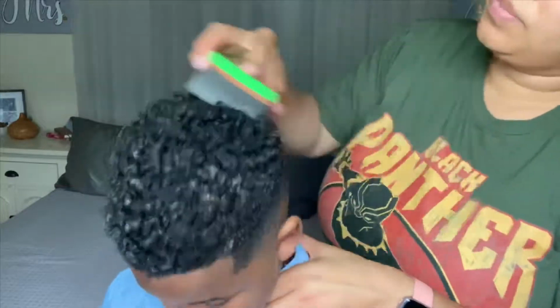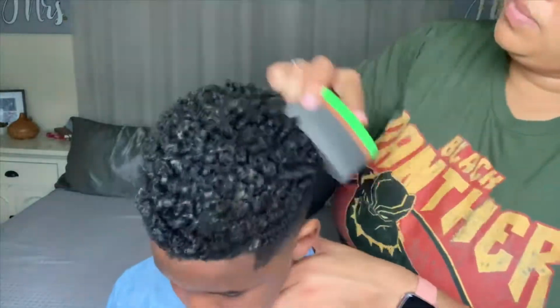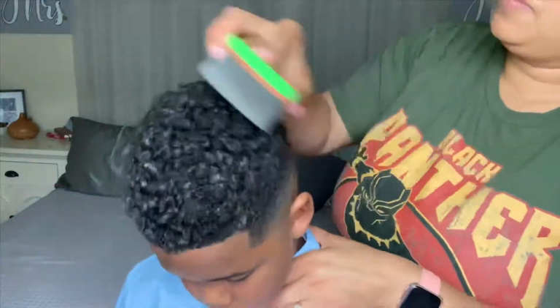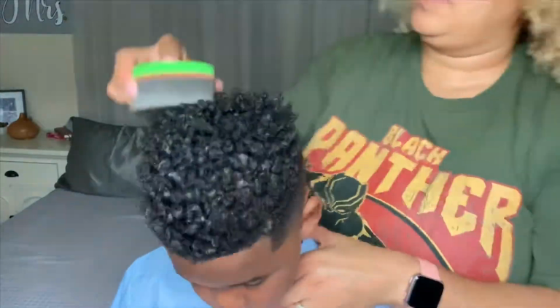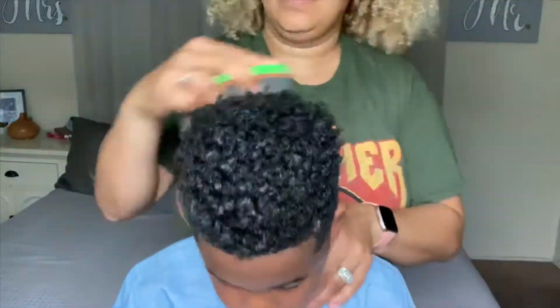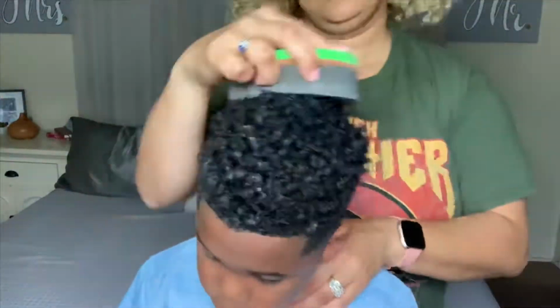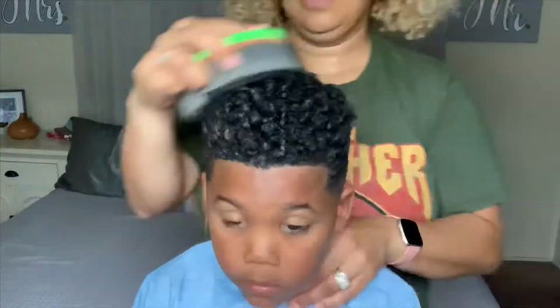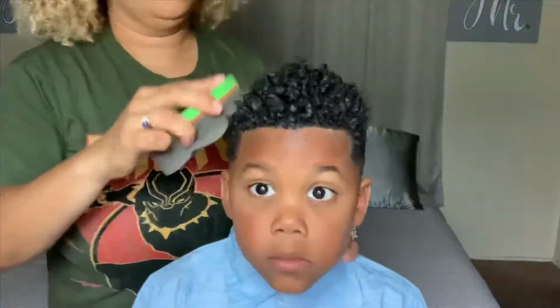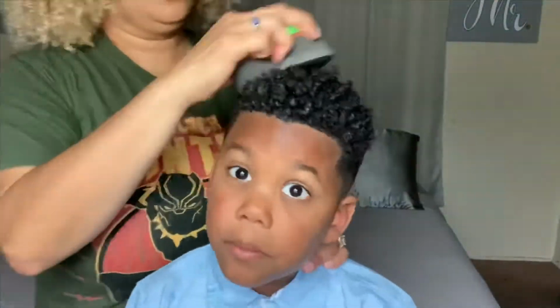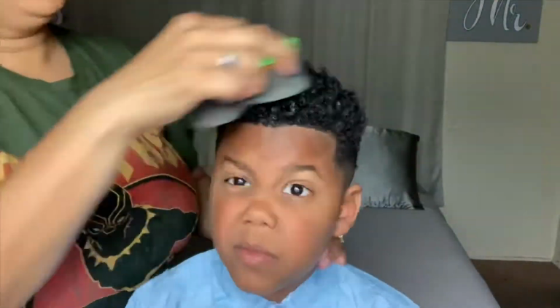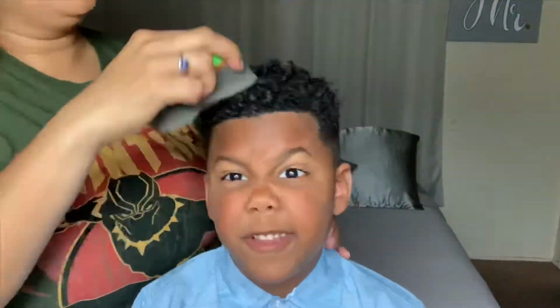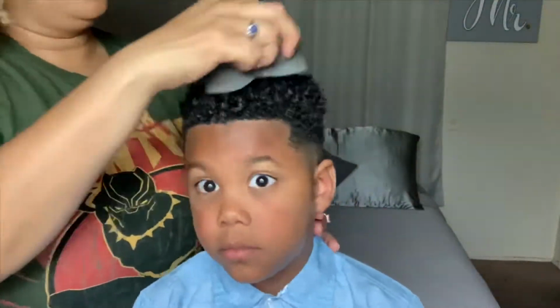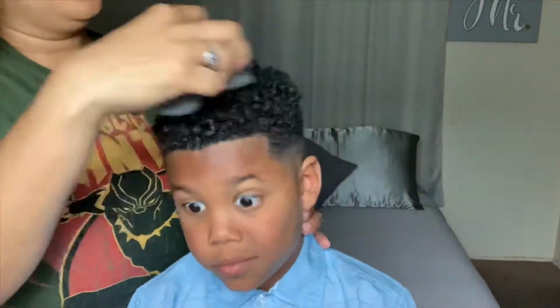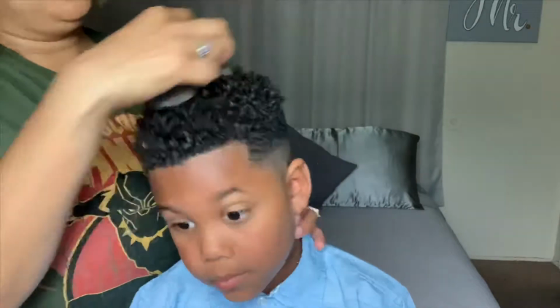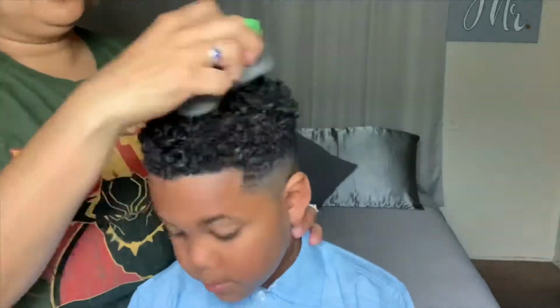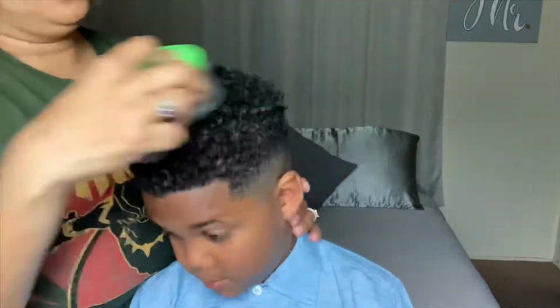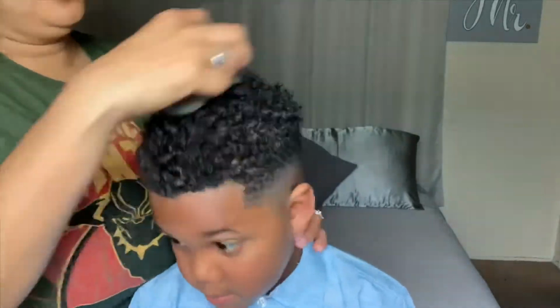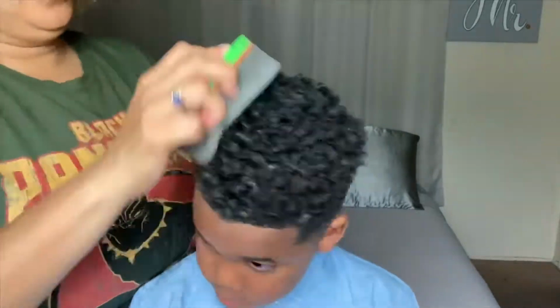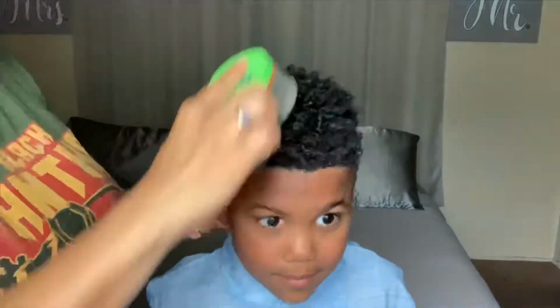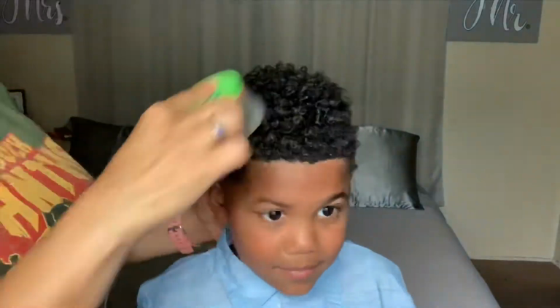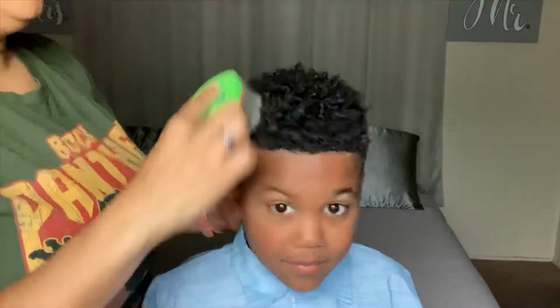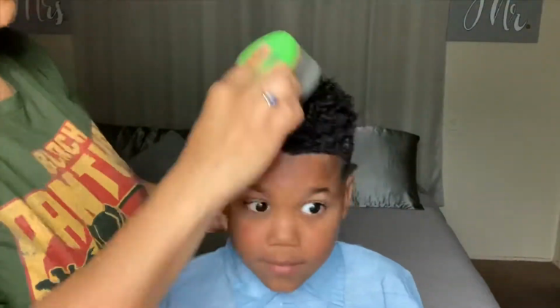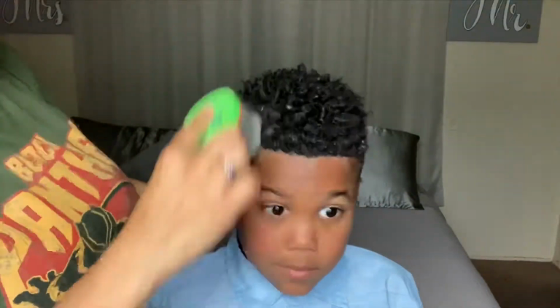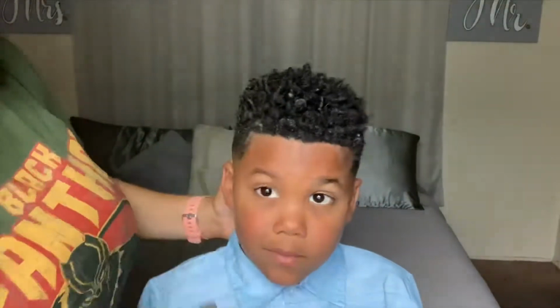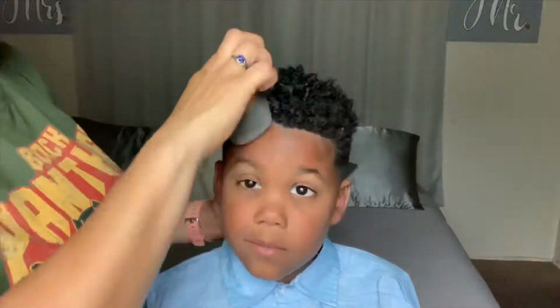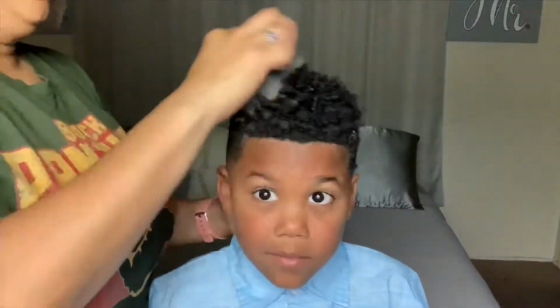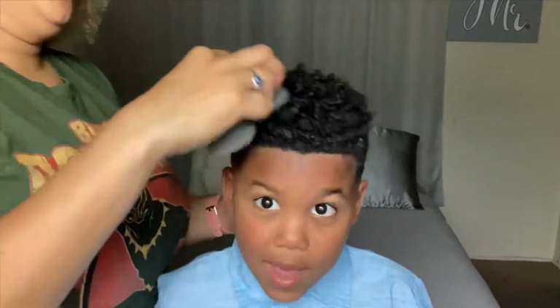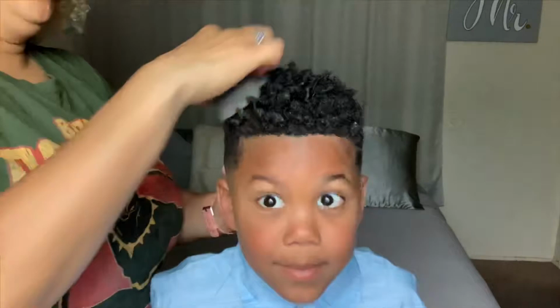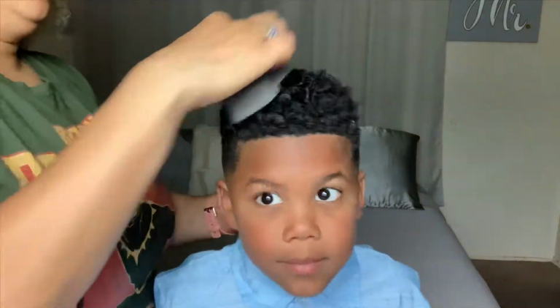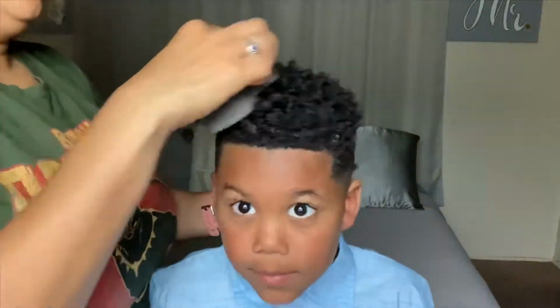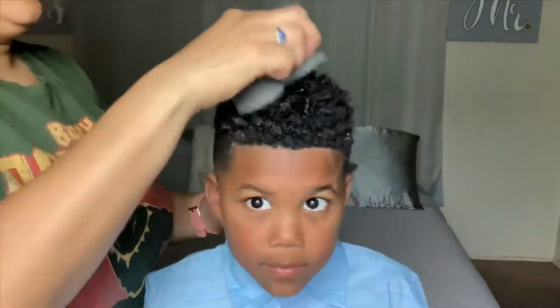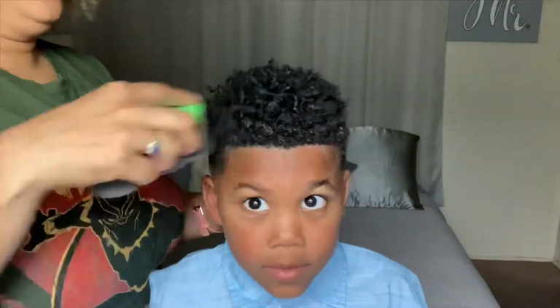This whole process takes about five minutes, and as you can see the sponge blends in the products into the hair very well and it doesn't leave any white residue.